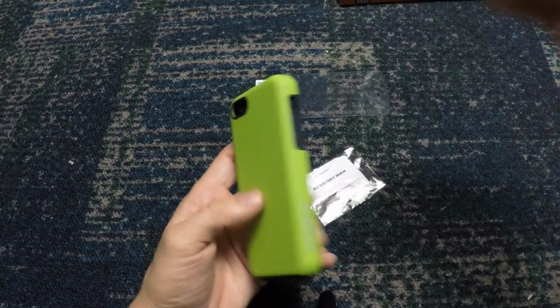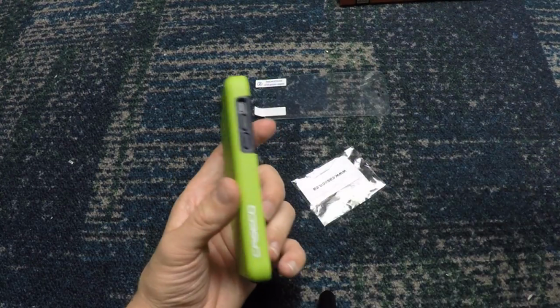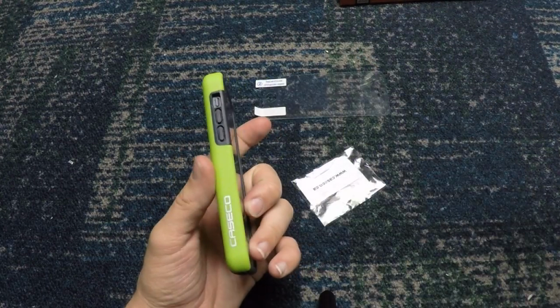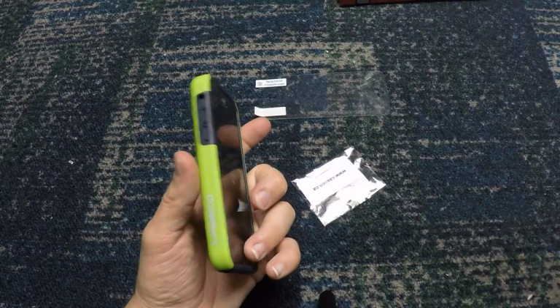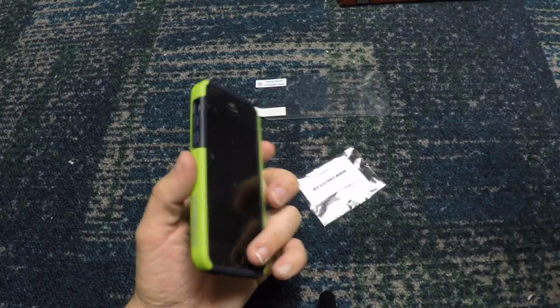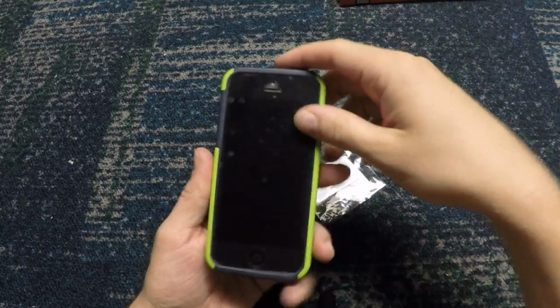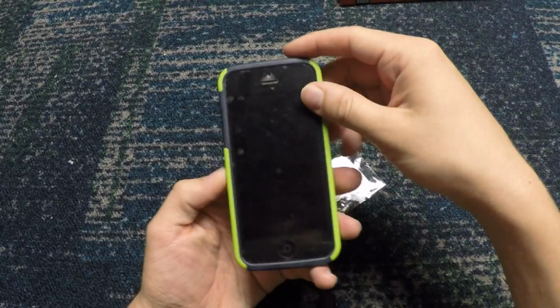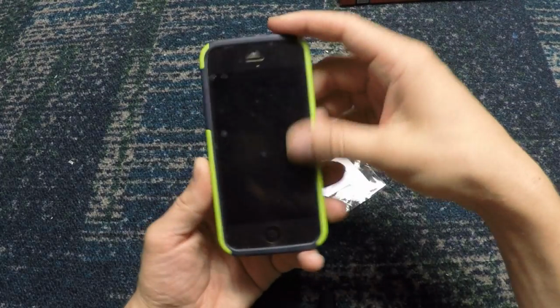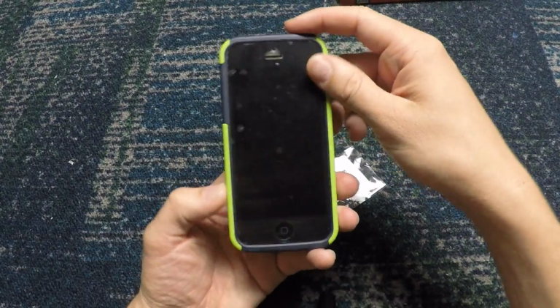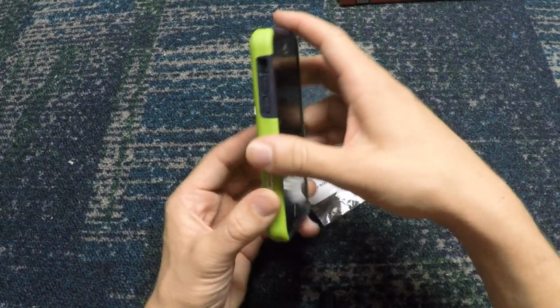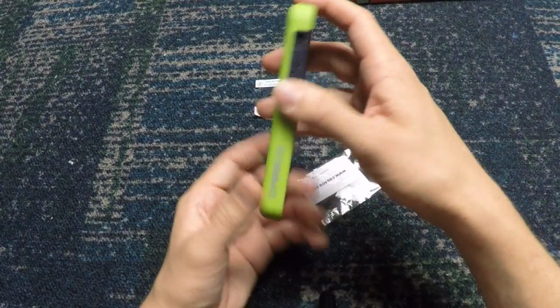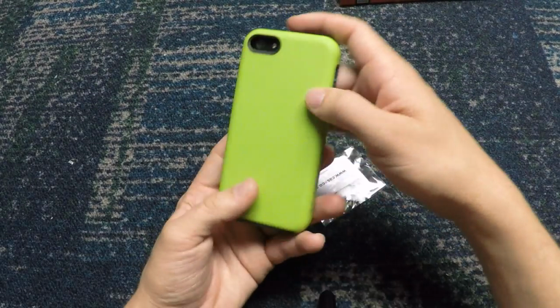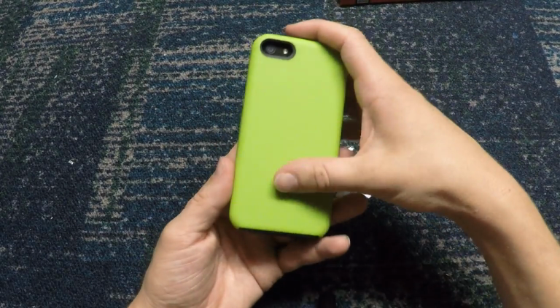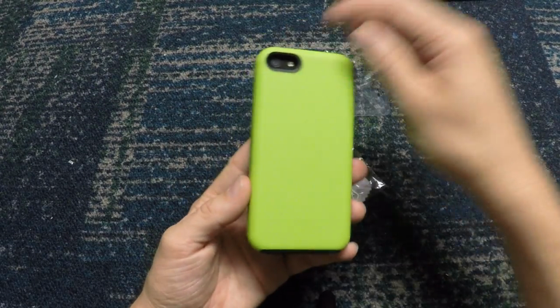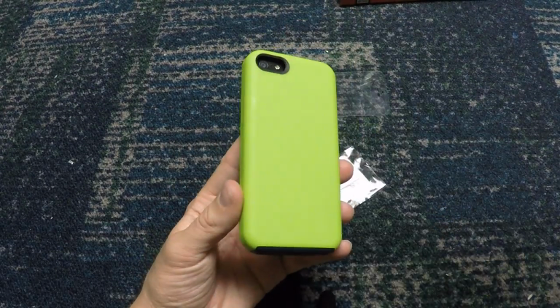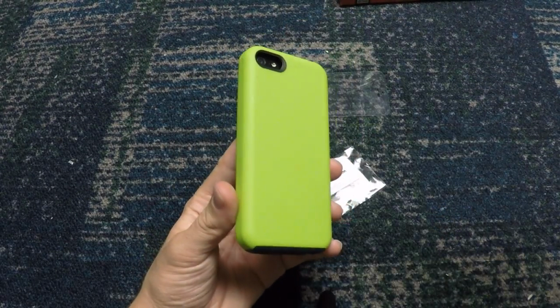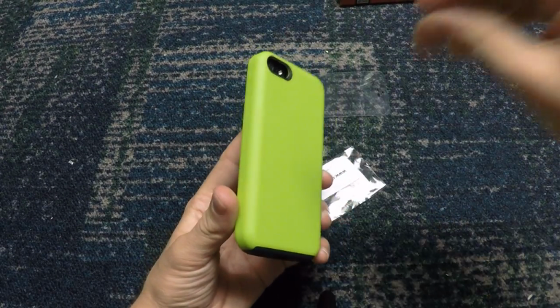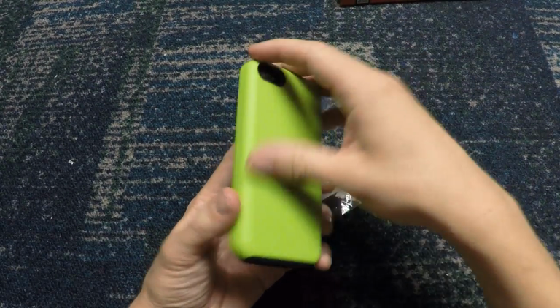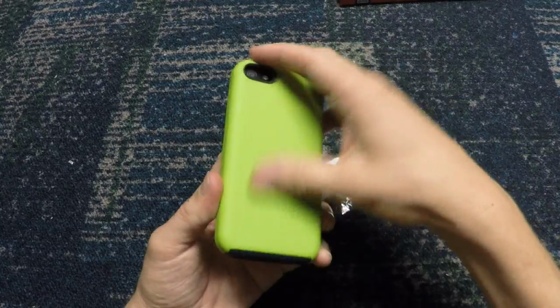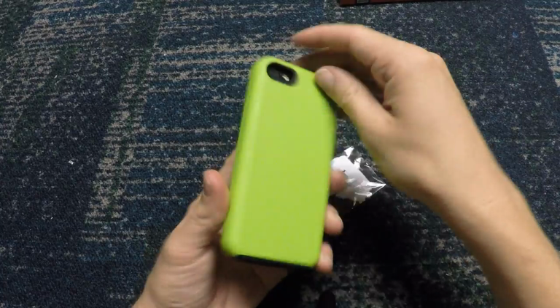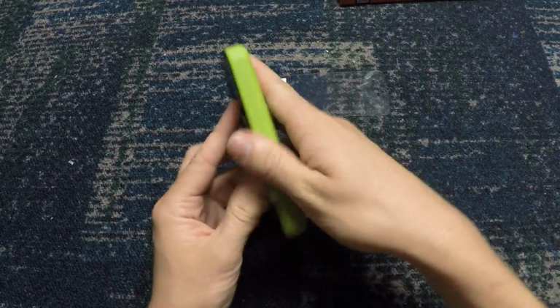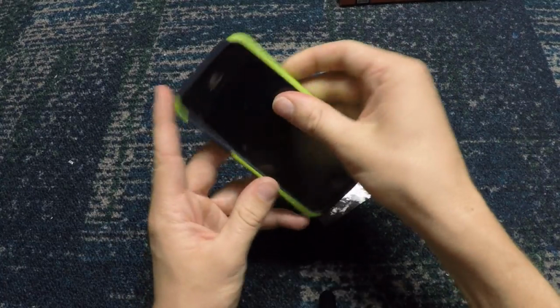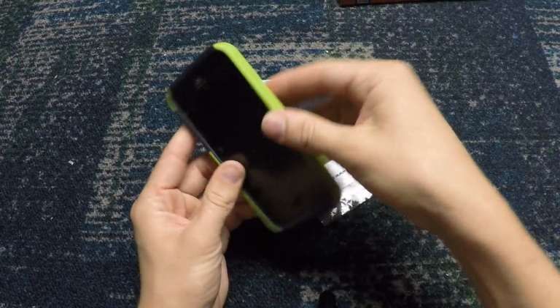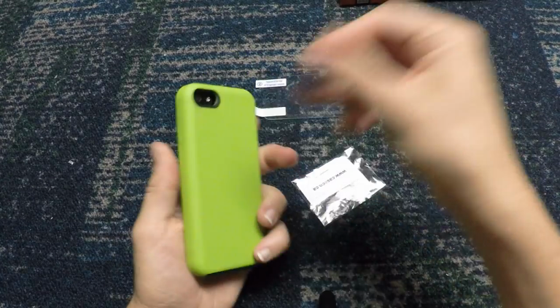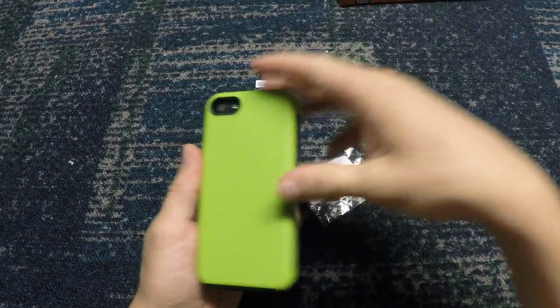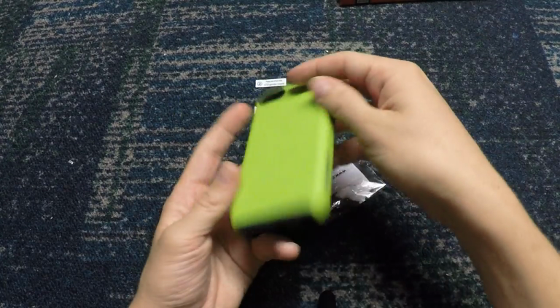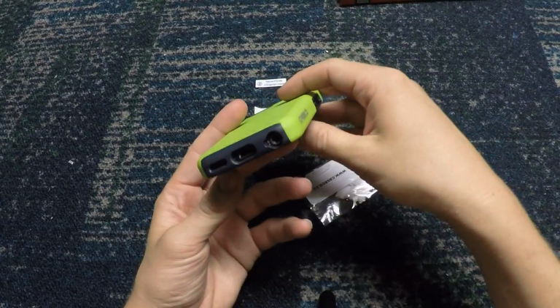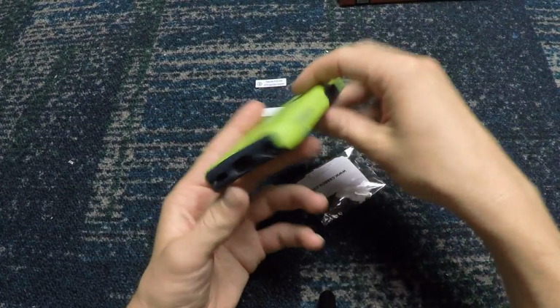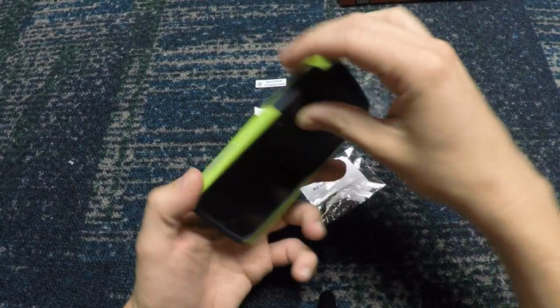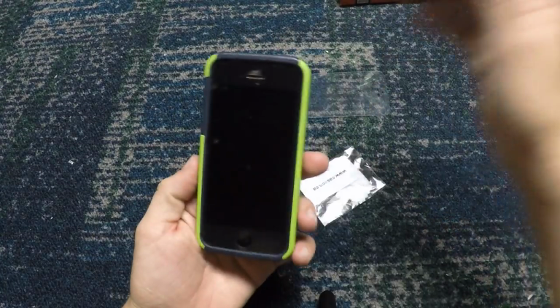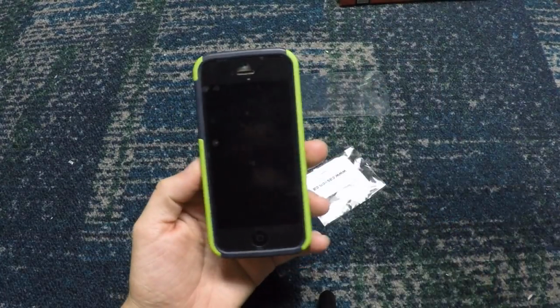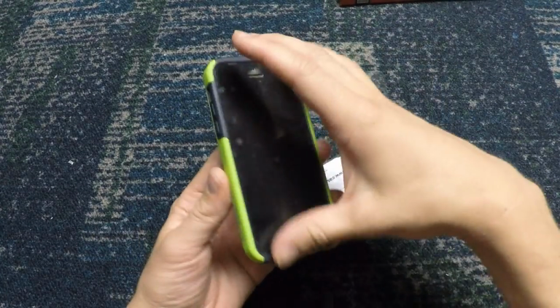It's obviously made out of plastic but I'm not sure what kind — almost as if it has some sort of coating over the plastic just to make it feel a little better to the touch. But I love this case.